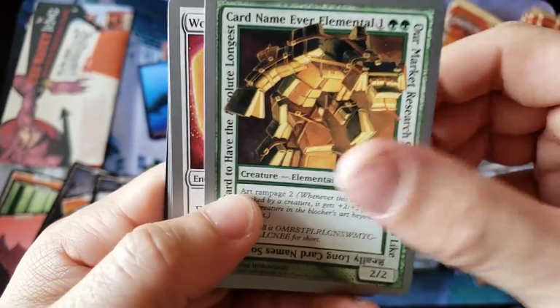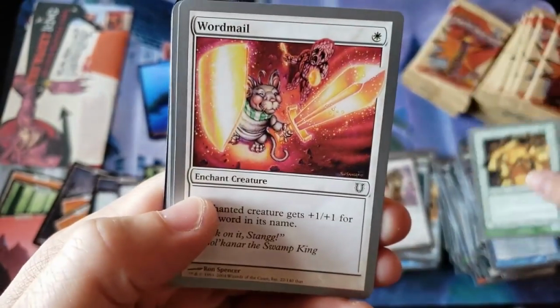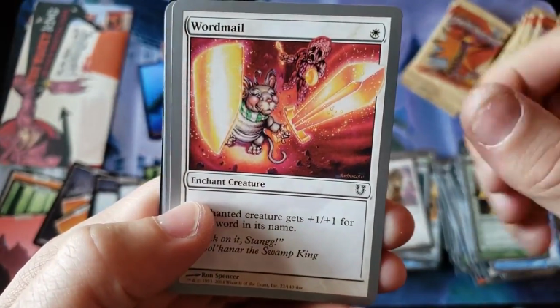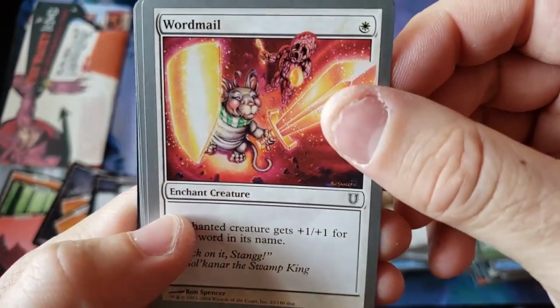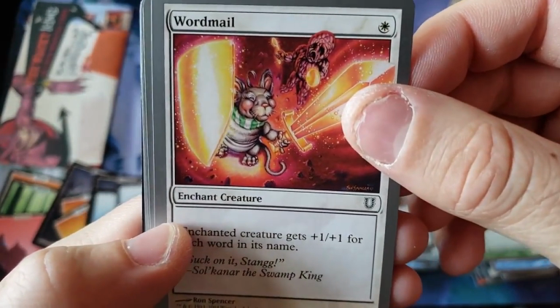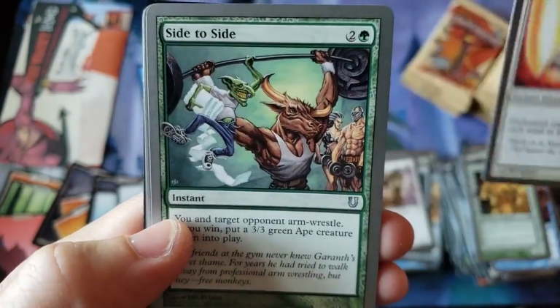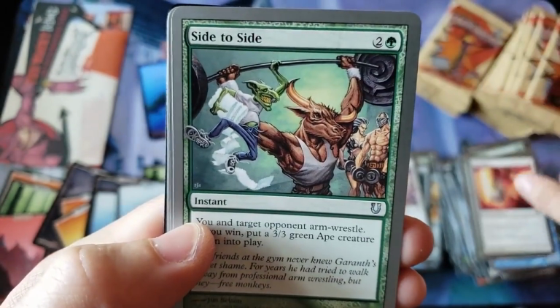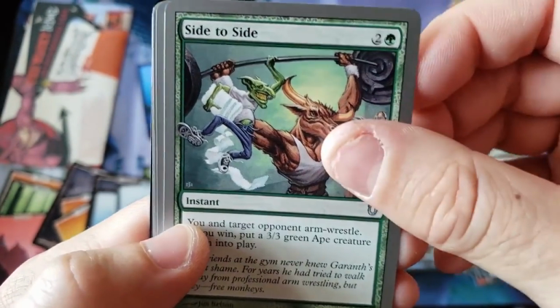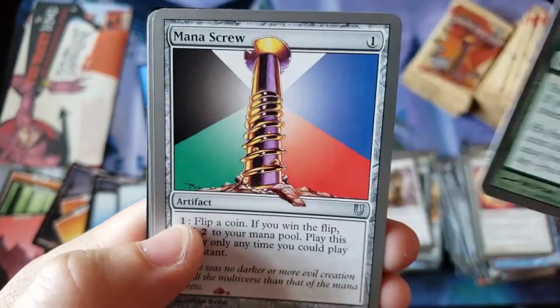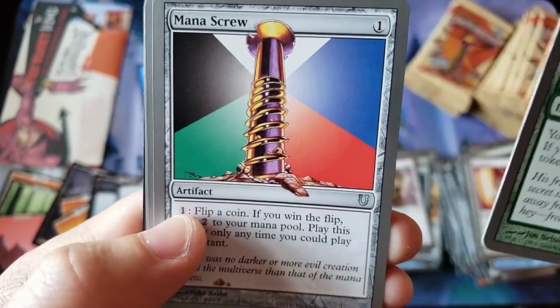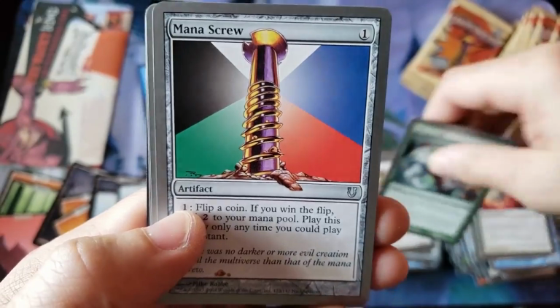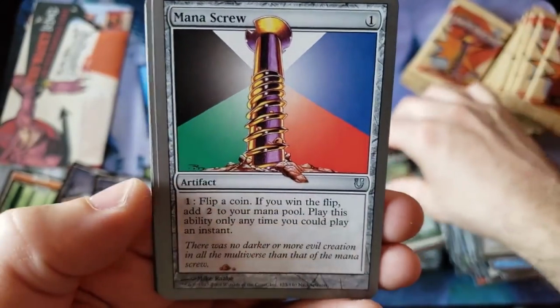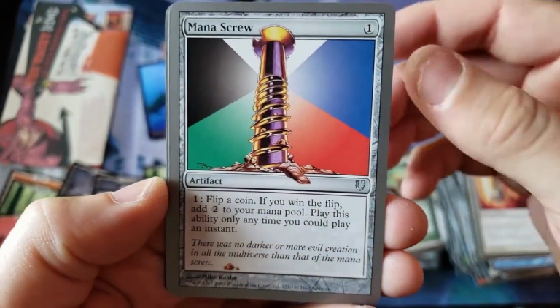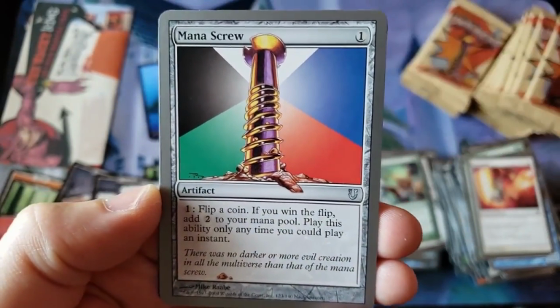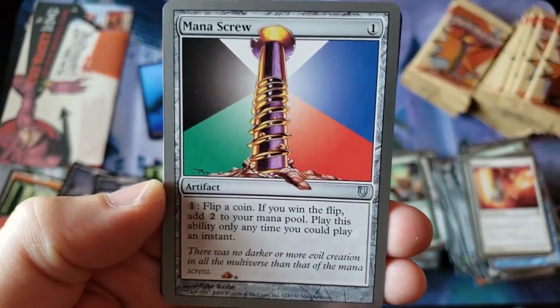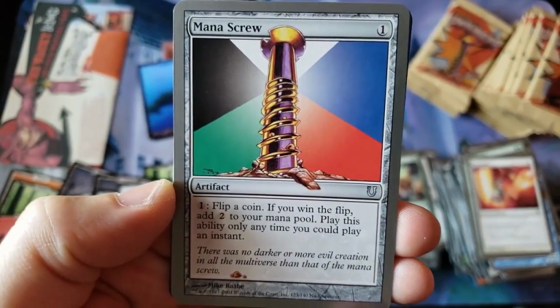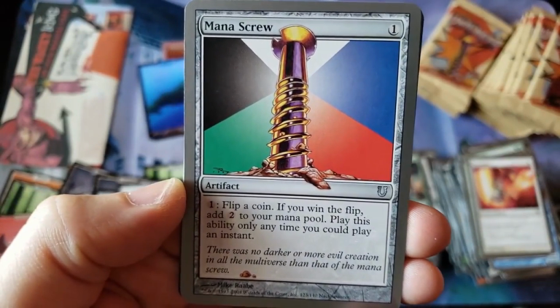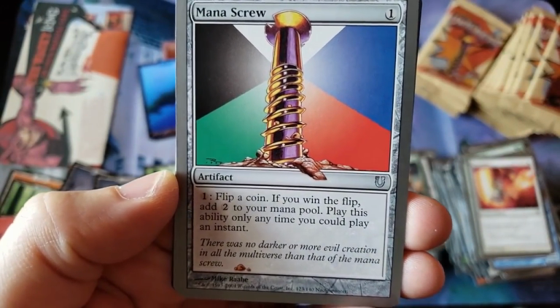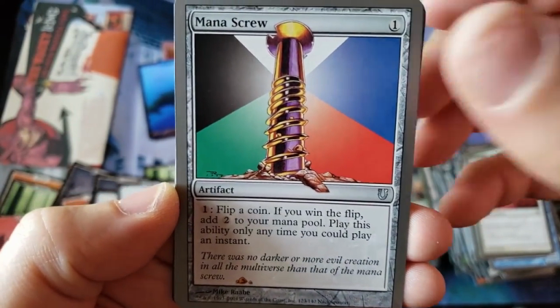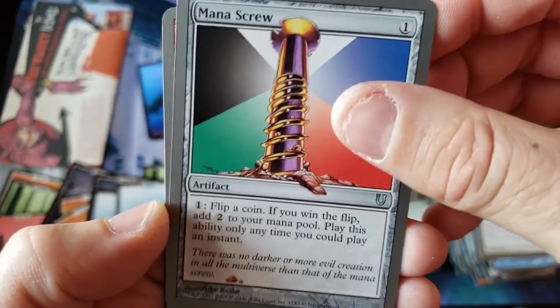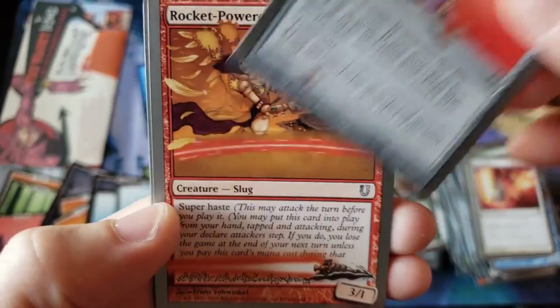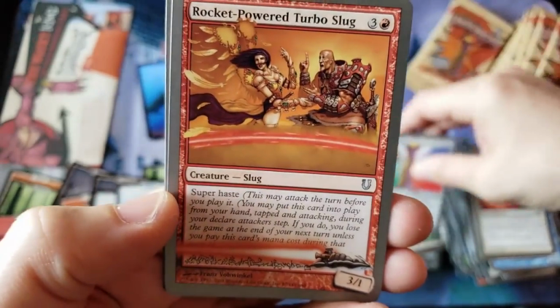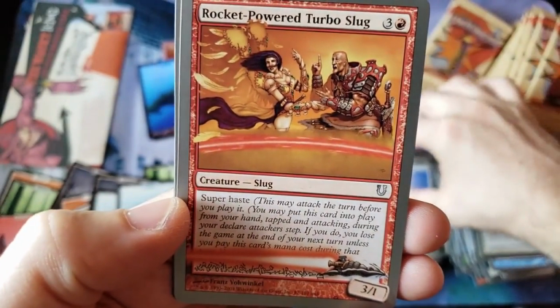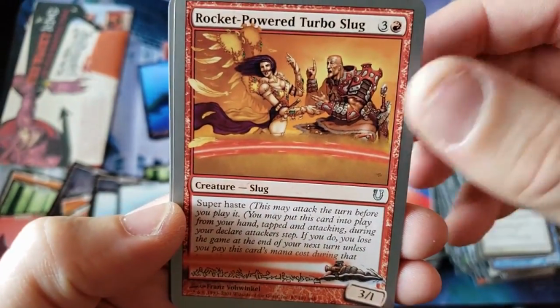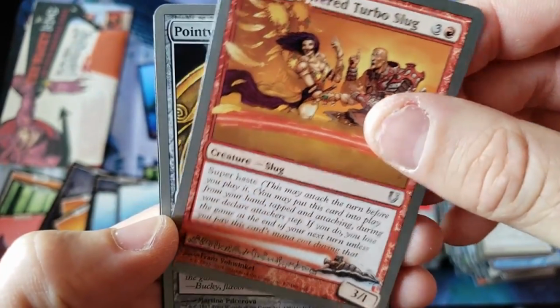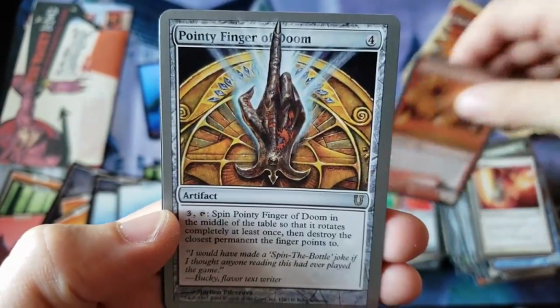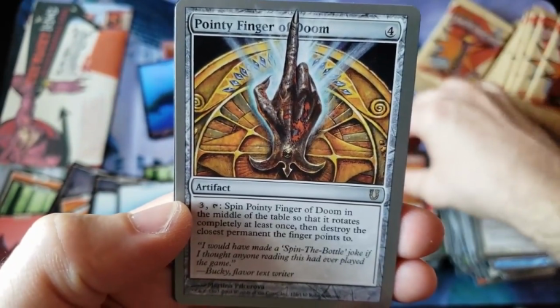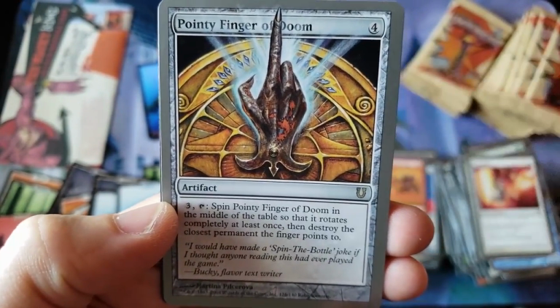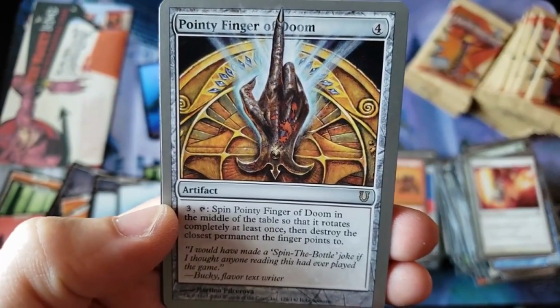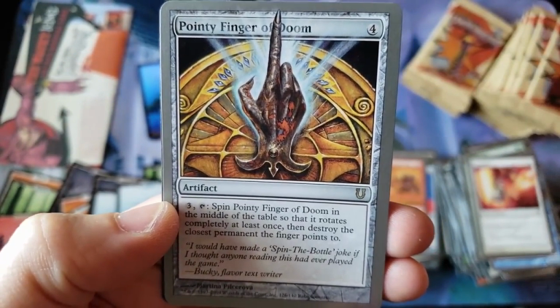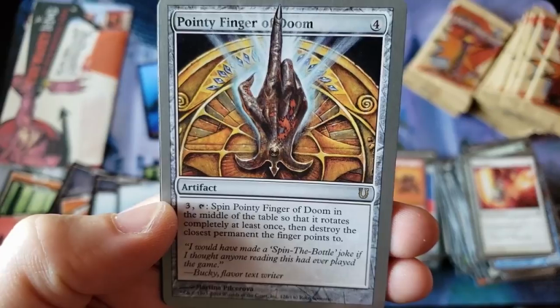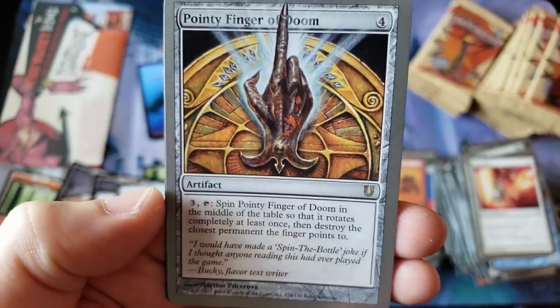Word Mail, here we go. Uncommon — side to side. The old Mana Screw — one of the more expensive foil uncommons if you can actually get one. And a Rocket Power Turbo Slug with a Pointy Finger of Doom.